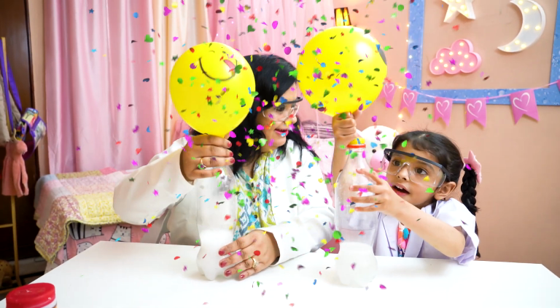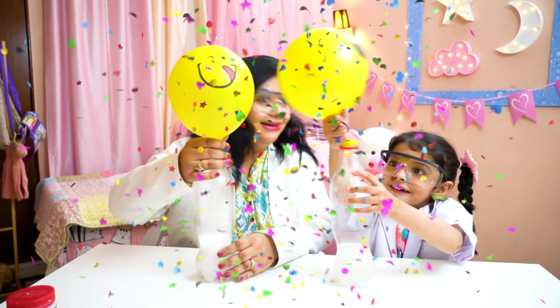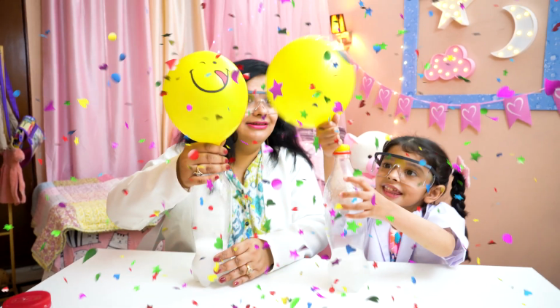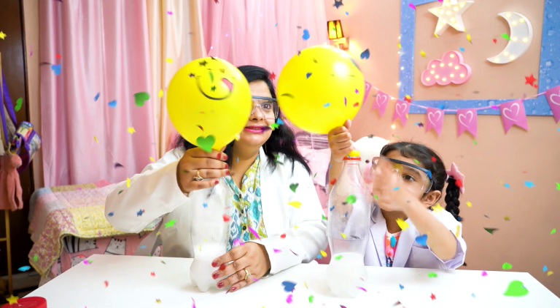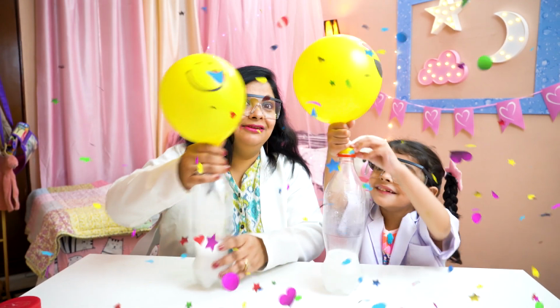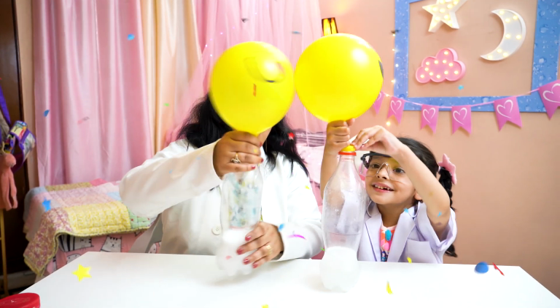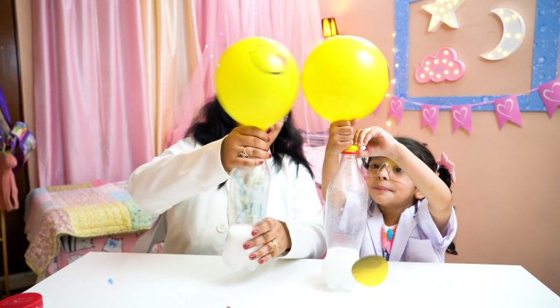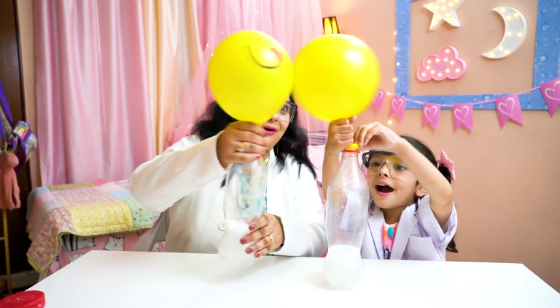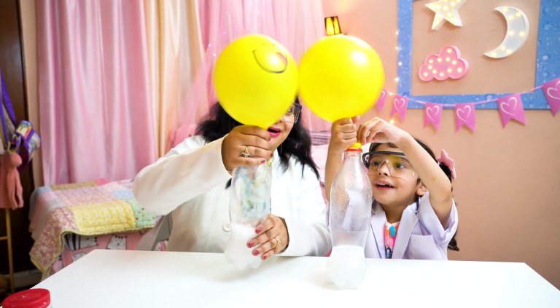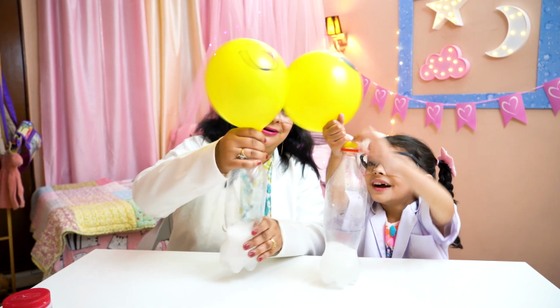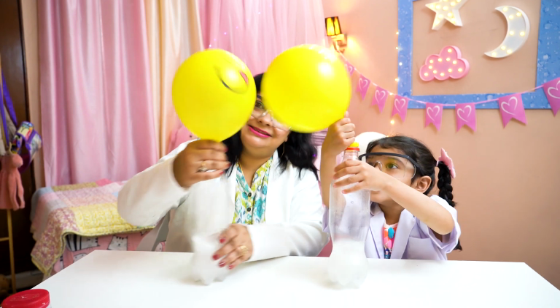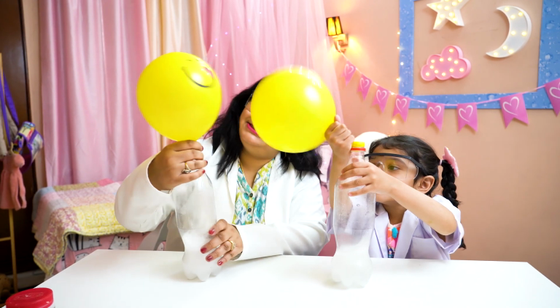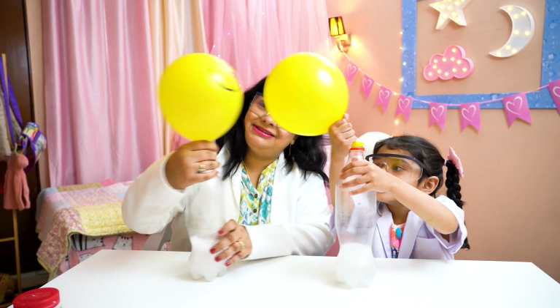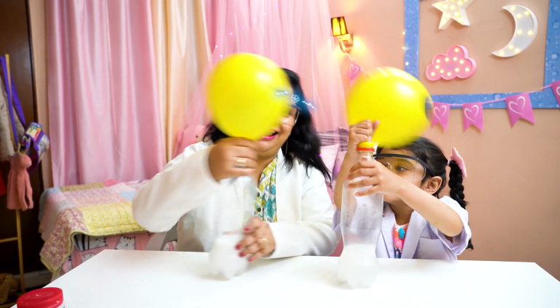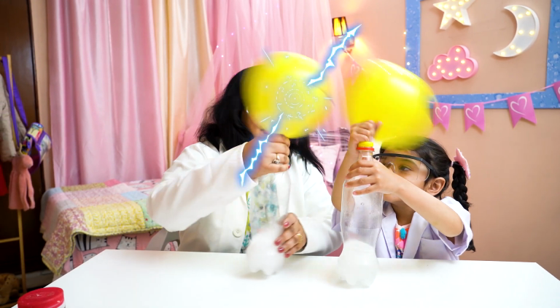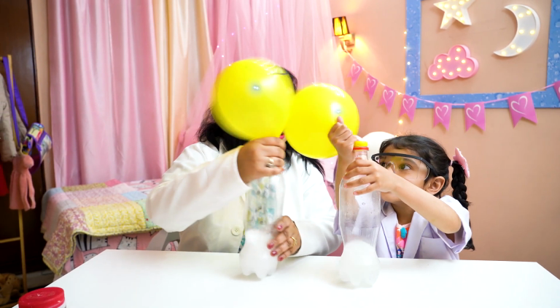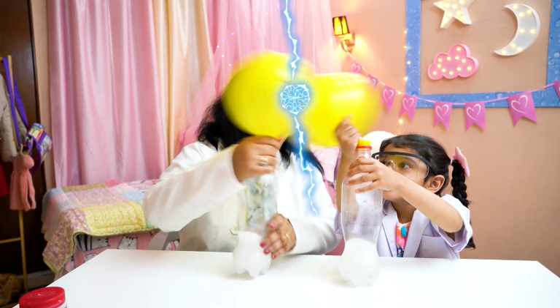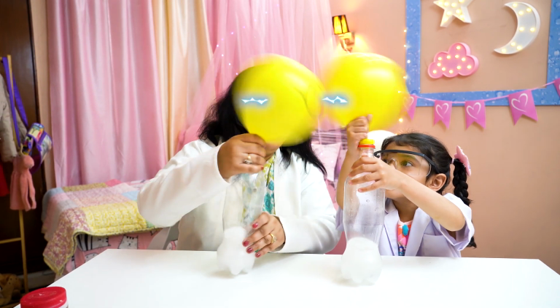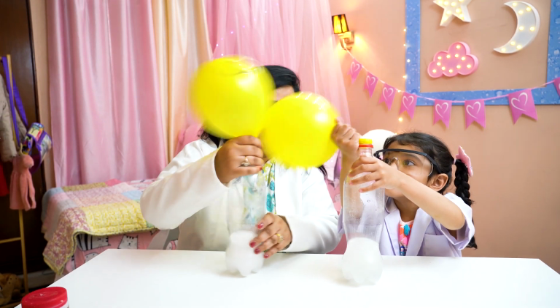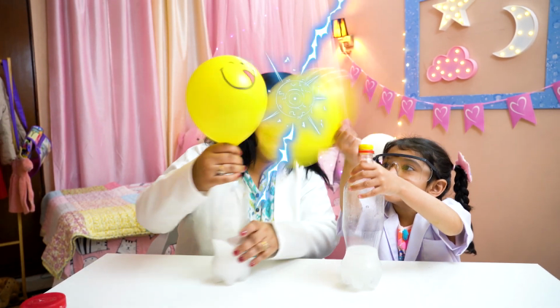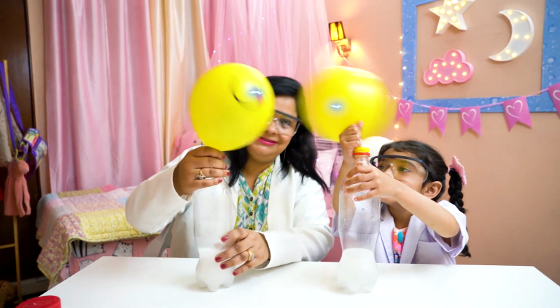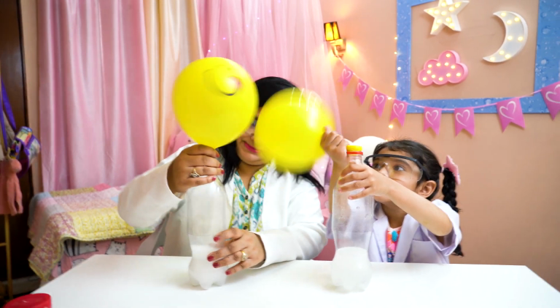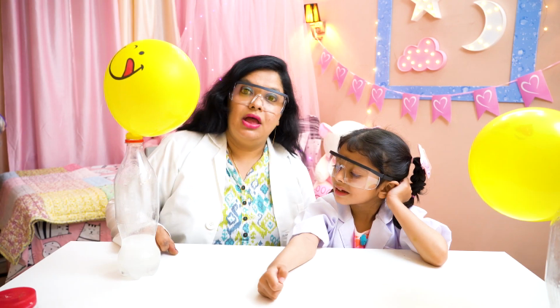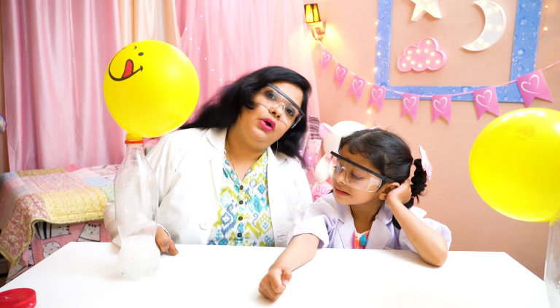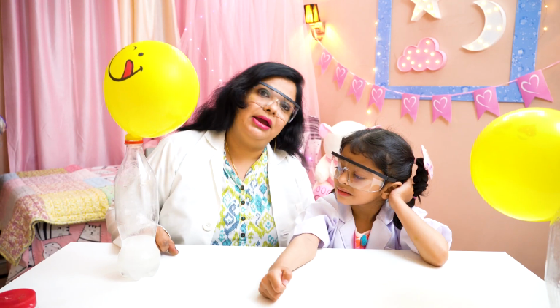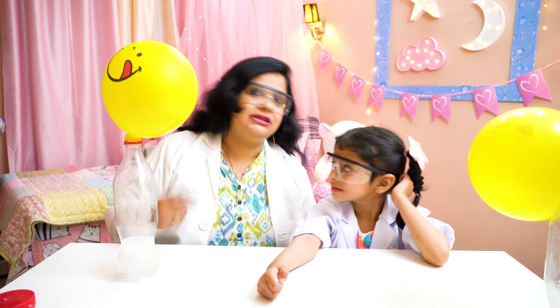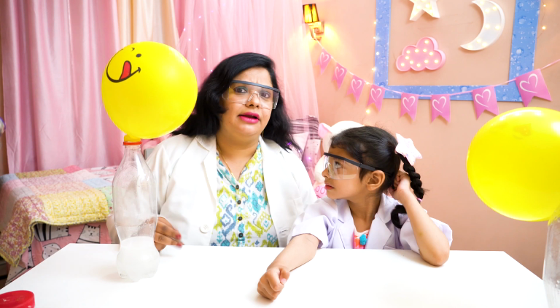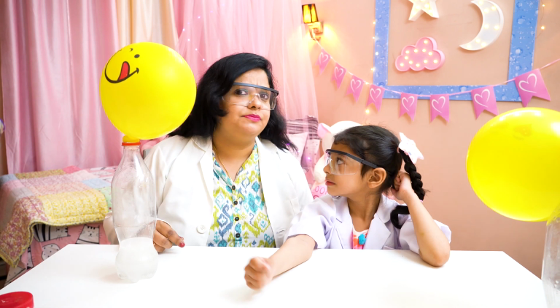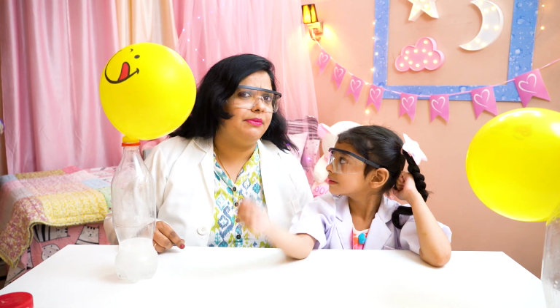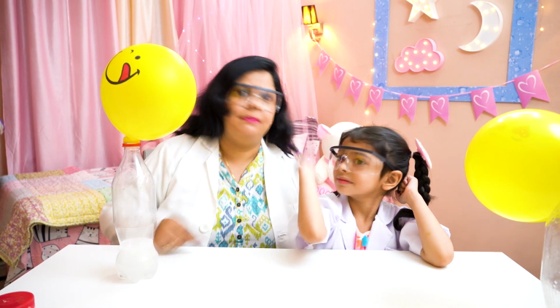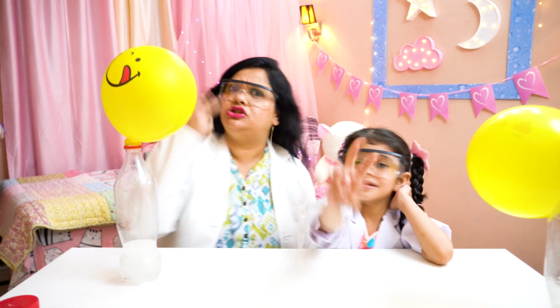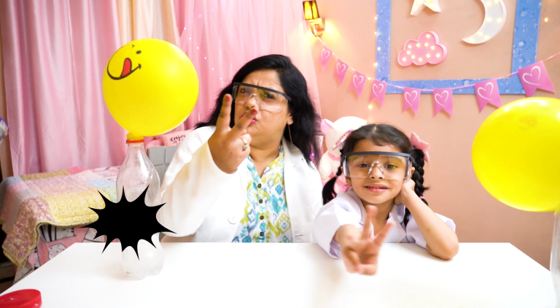It's lovely! Hello, hello, how are you? Okay Maya, let's start experiment number two.